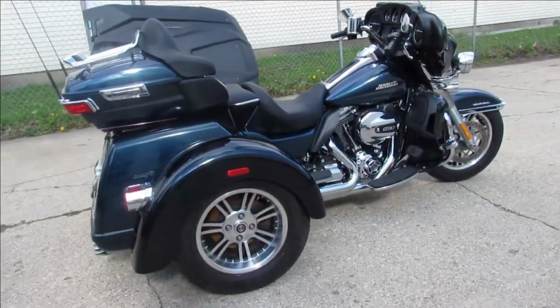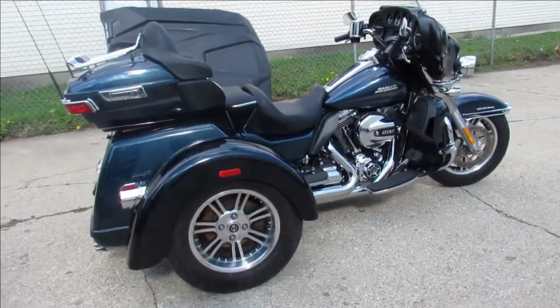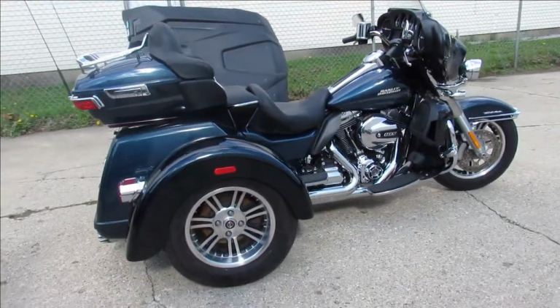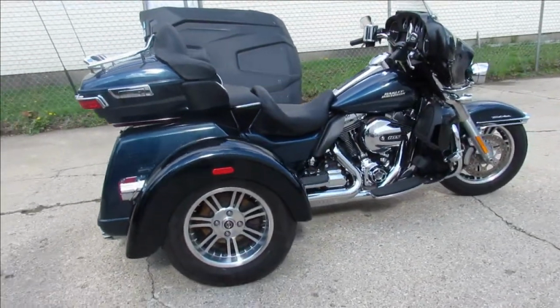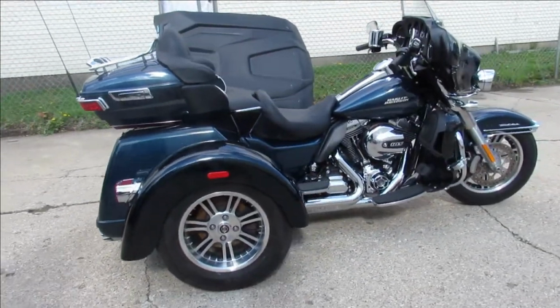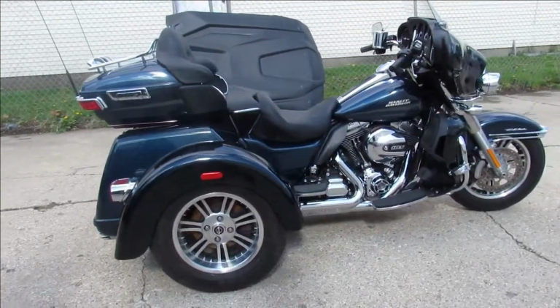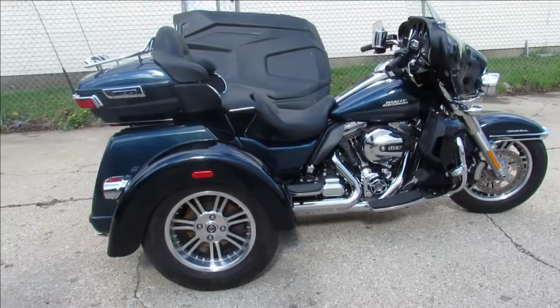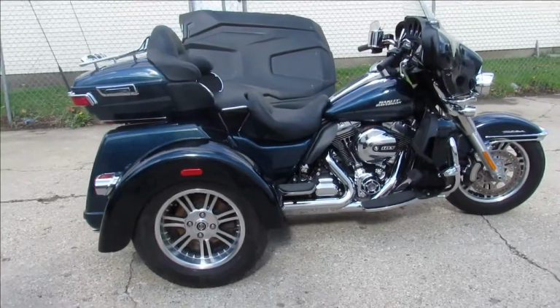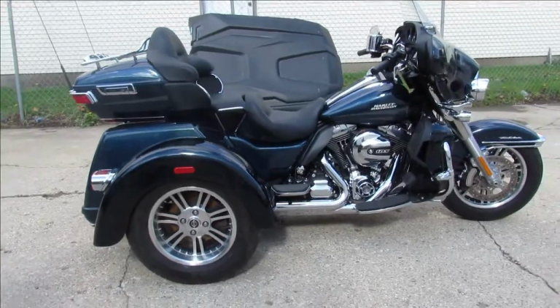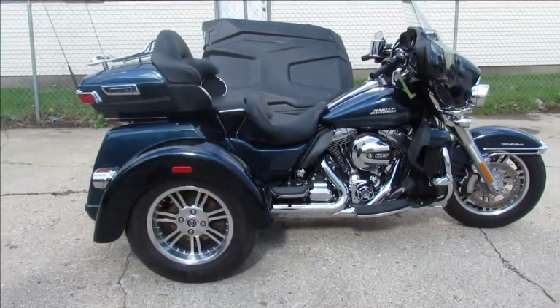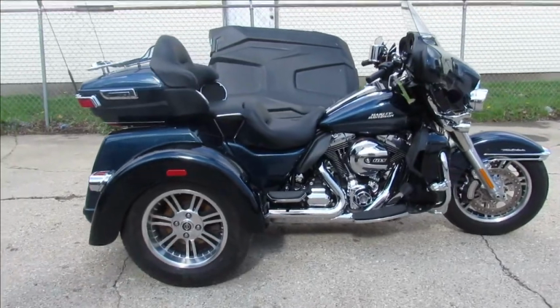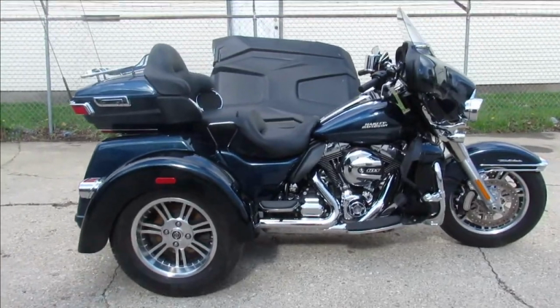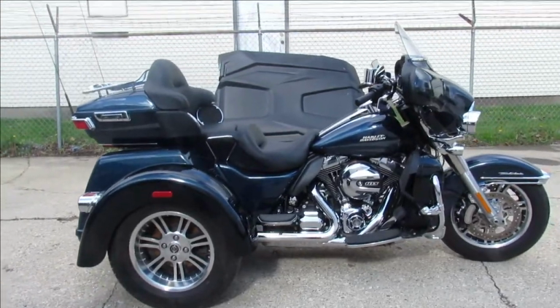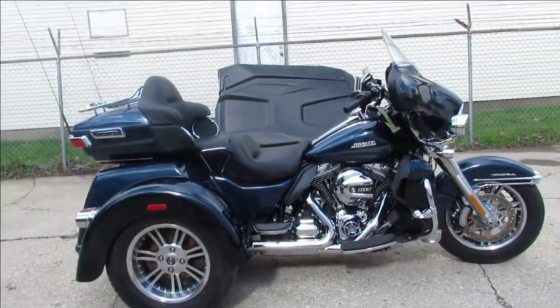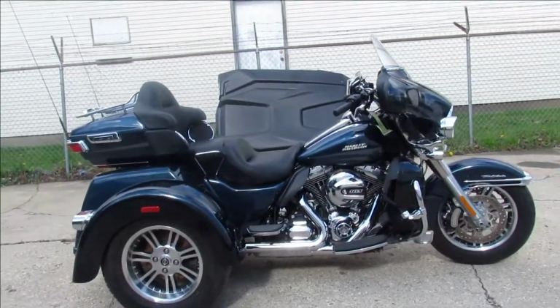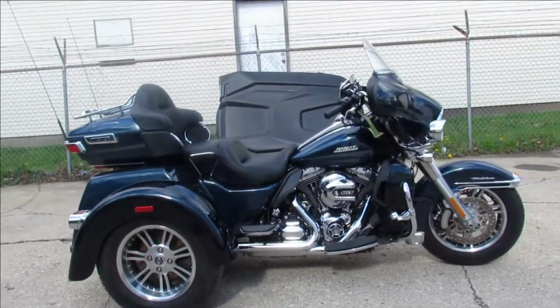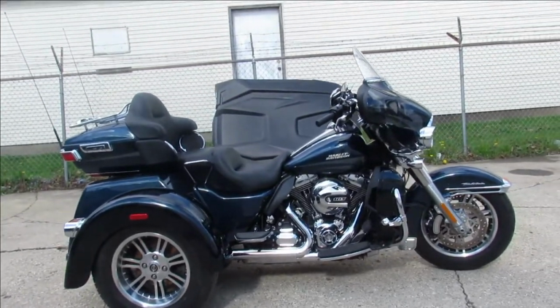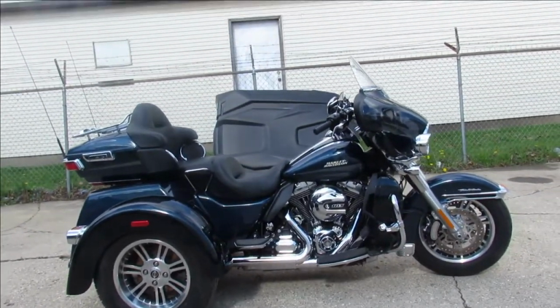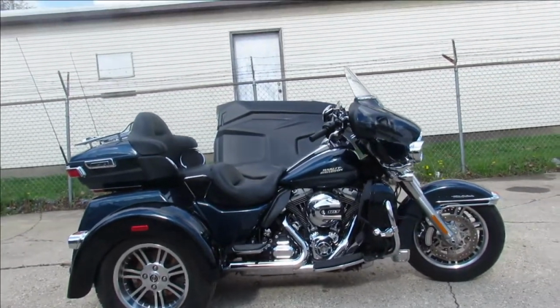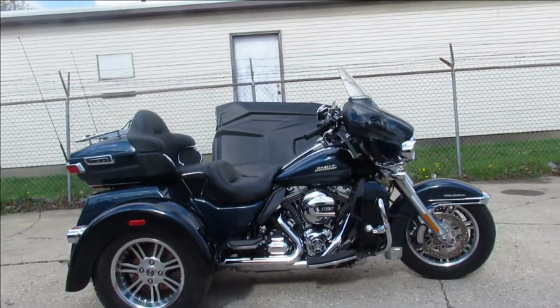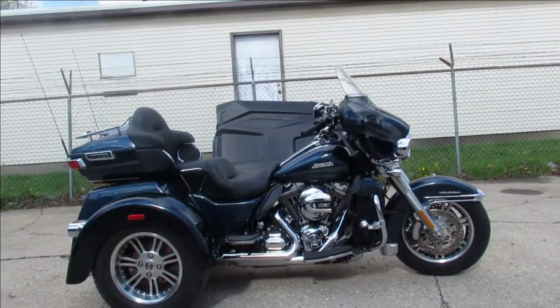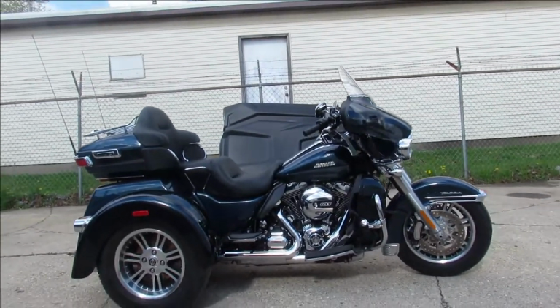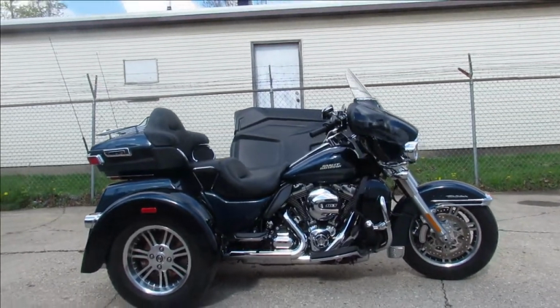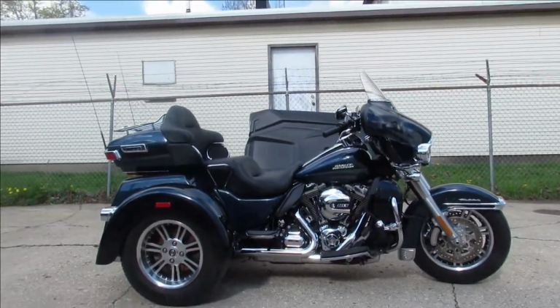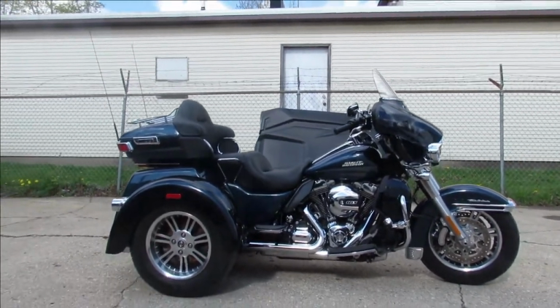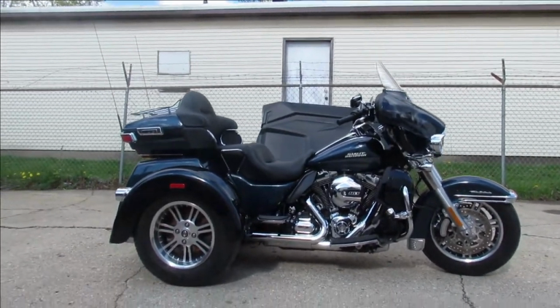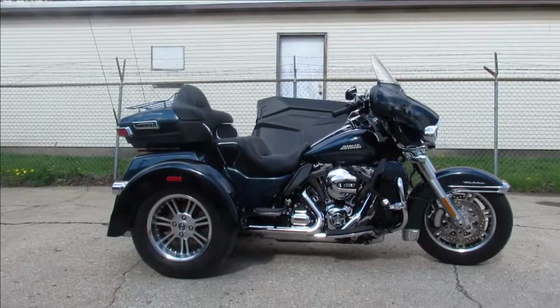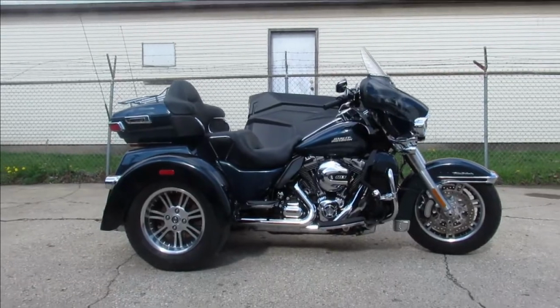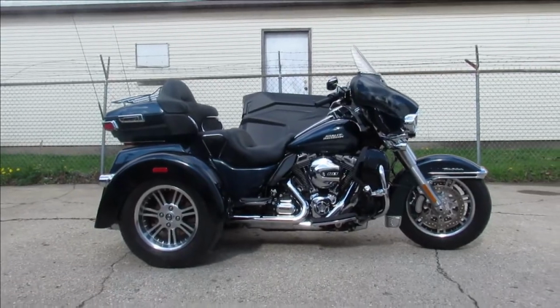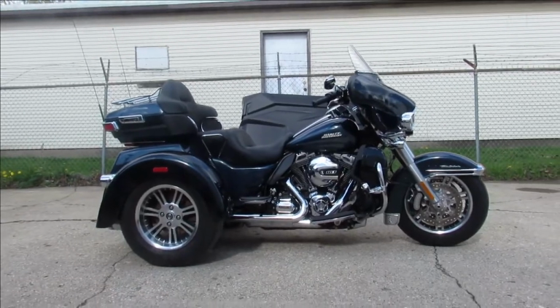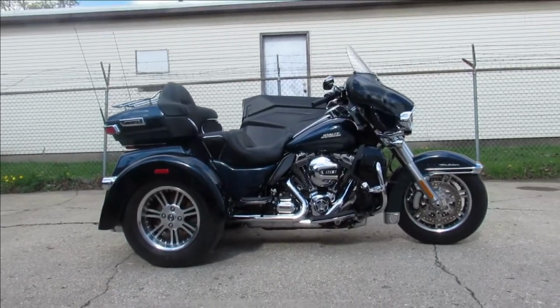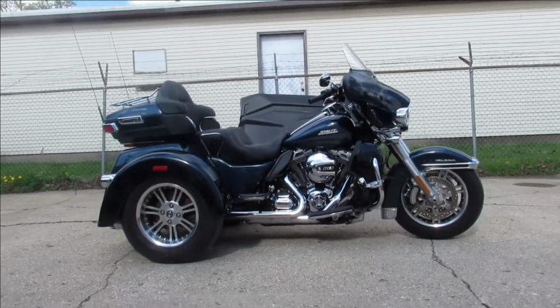Like I said, why buy new — save thousands. Come pick this thing up, it won't be here long. Call us at 810-648-9500.